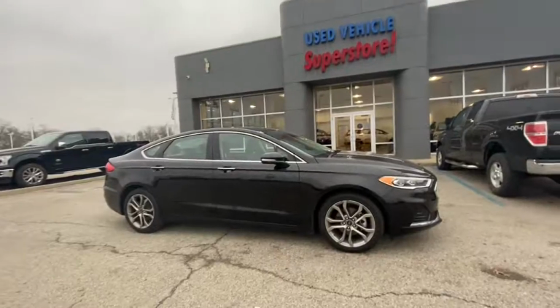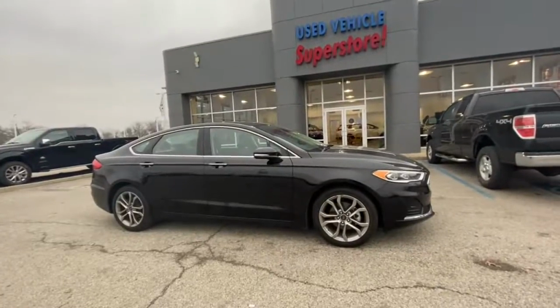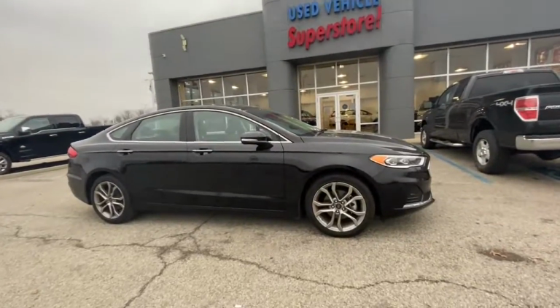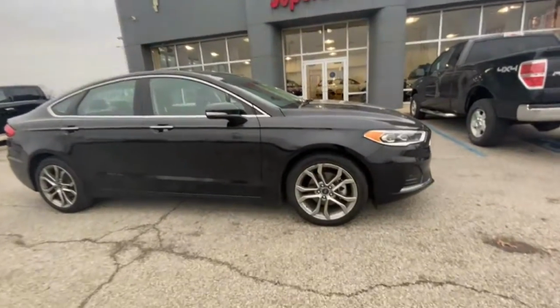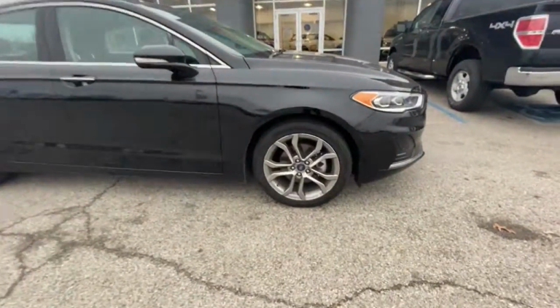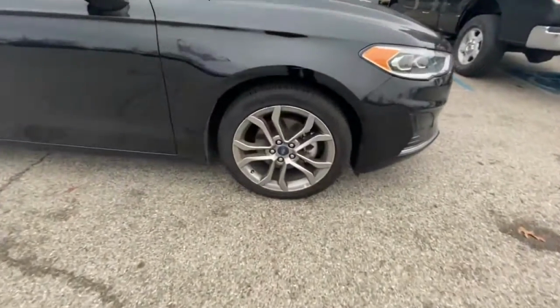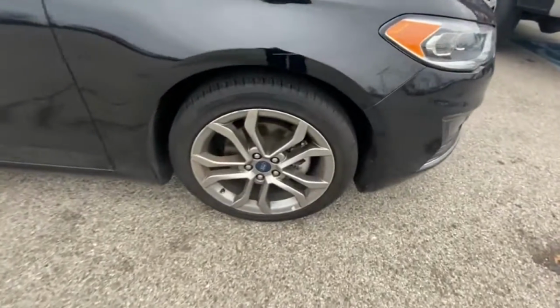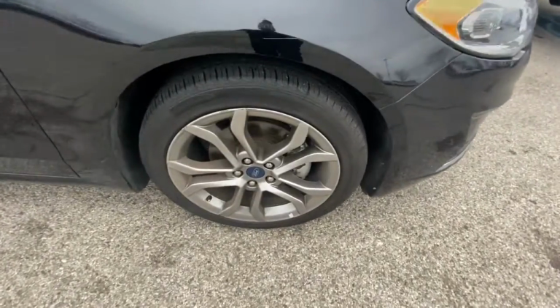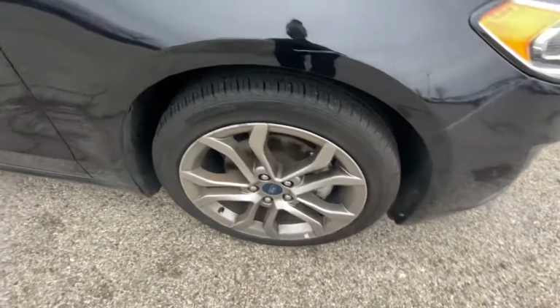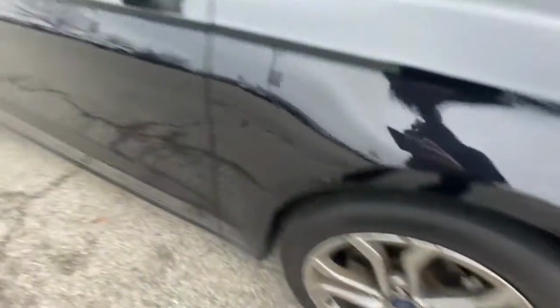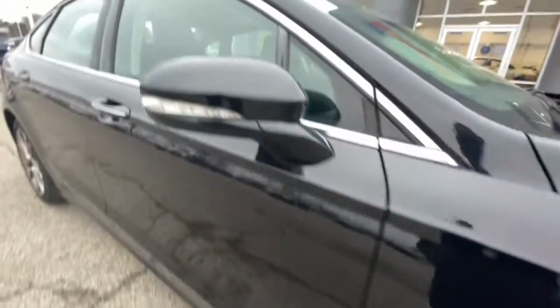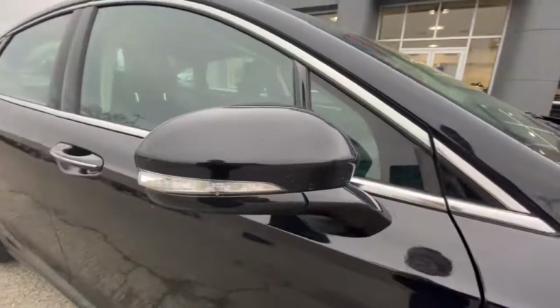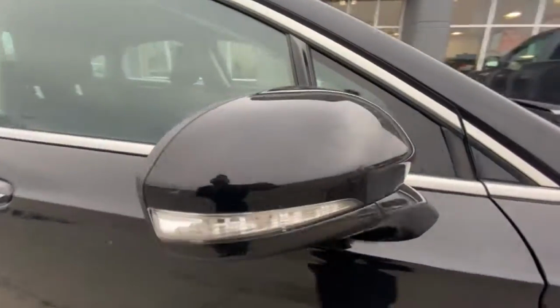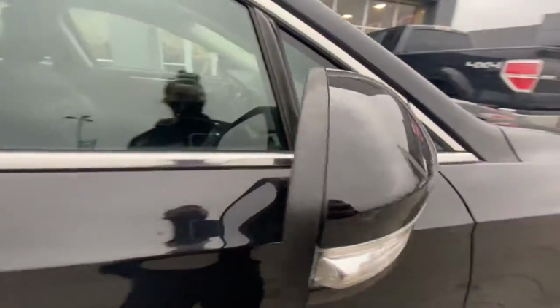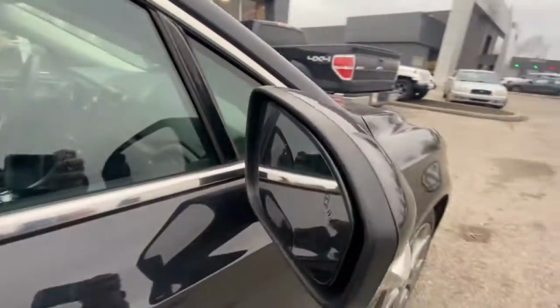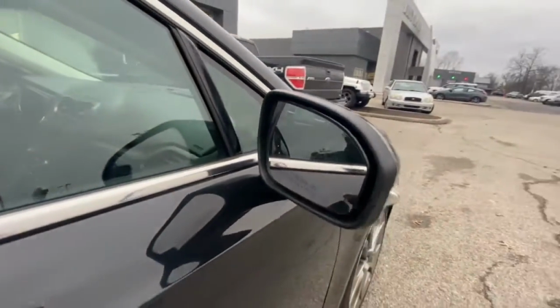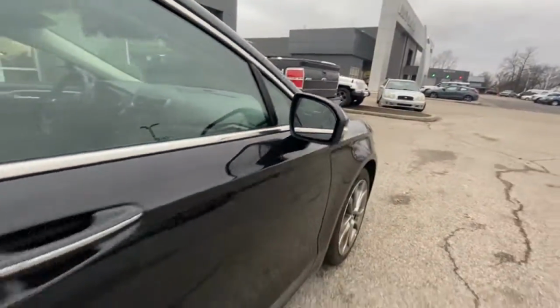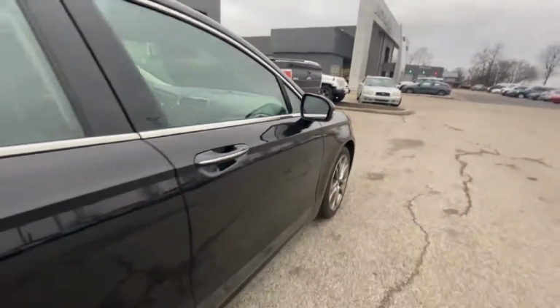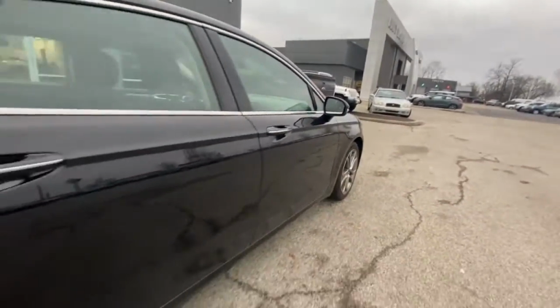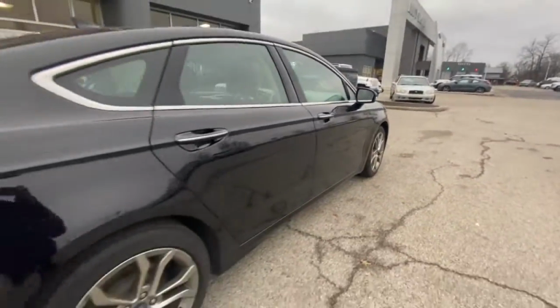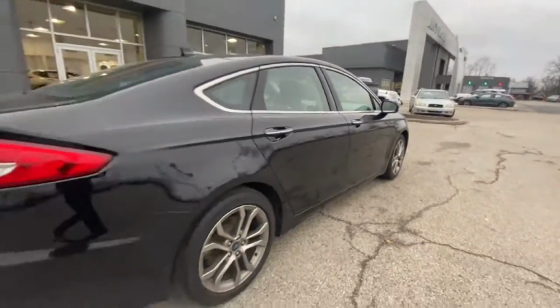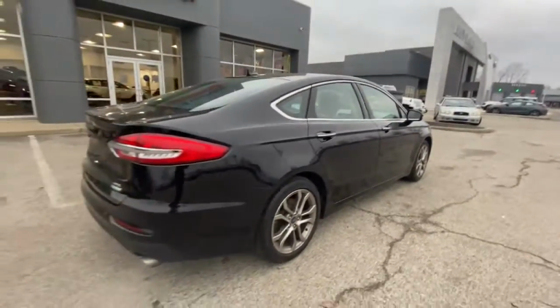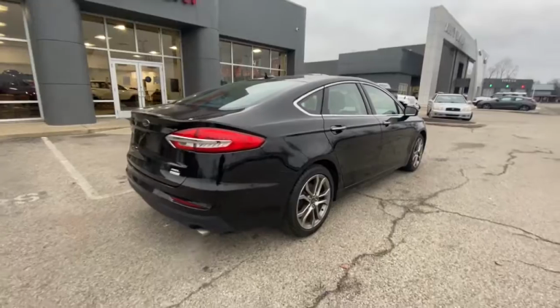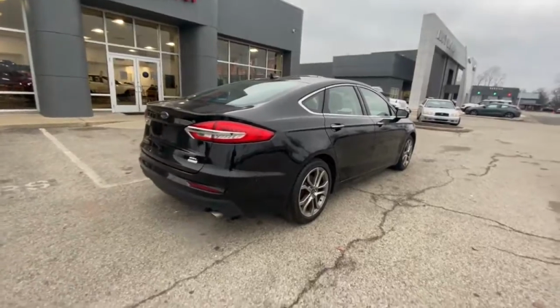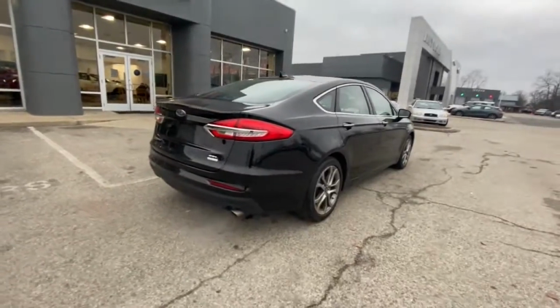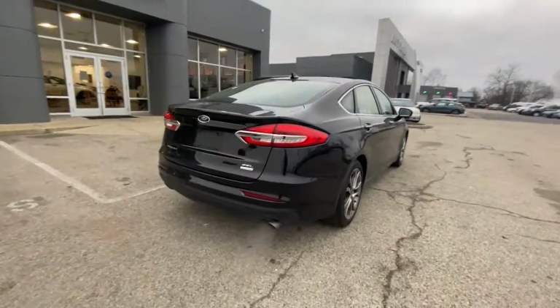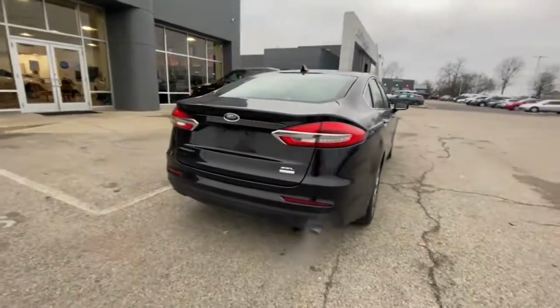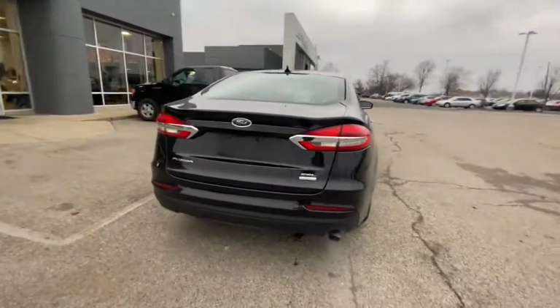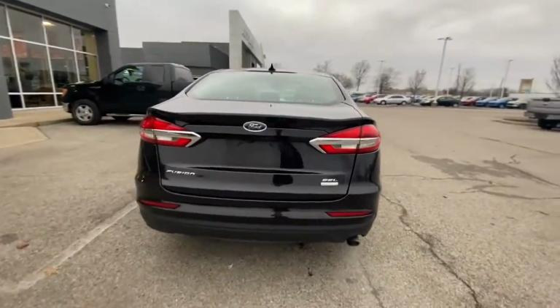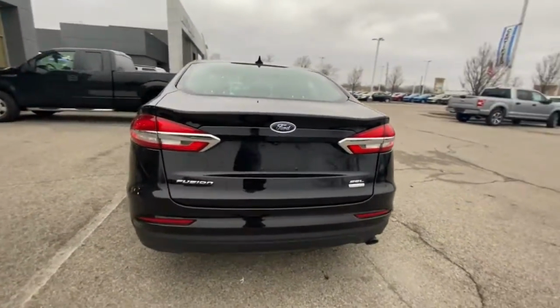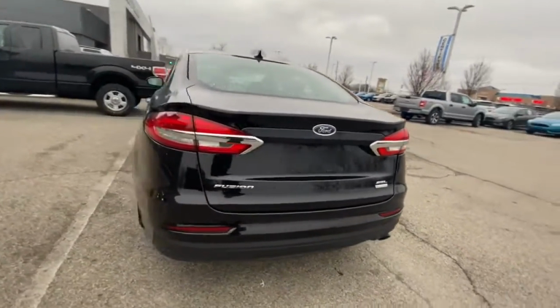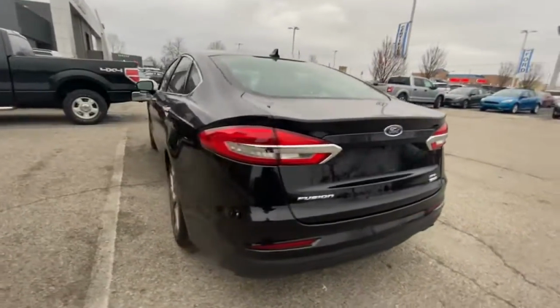This could be the car for you. The 2019 Ford Fusion. With less than 40,000 miles on the odometer, this vehicle provides excellent value. Make every drive count in this sporty, sophisticated Fusion.